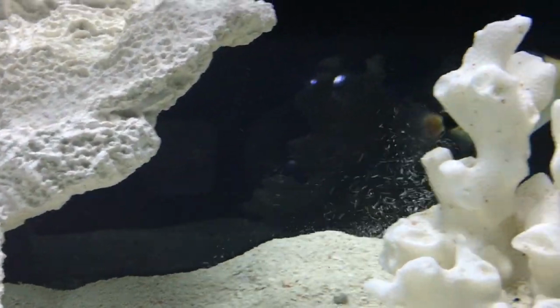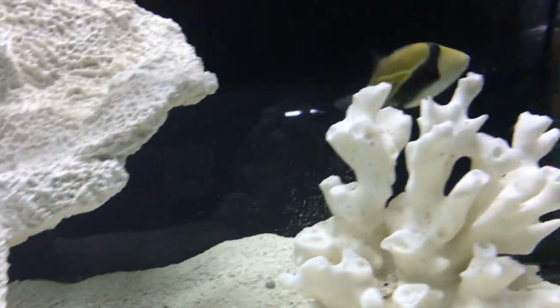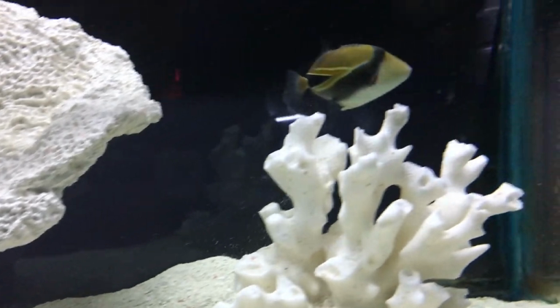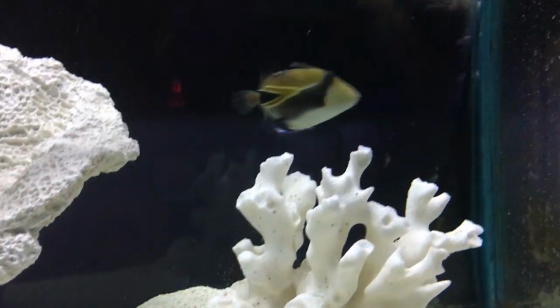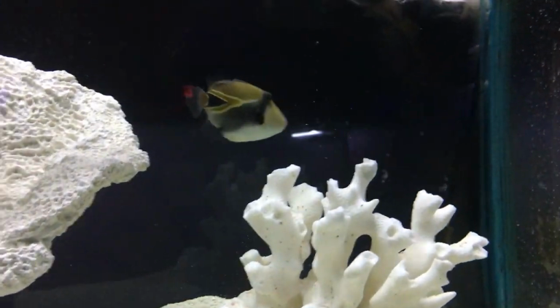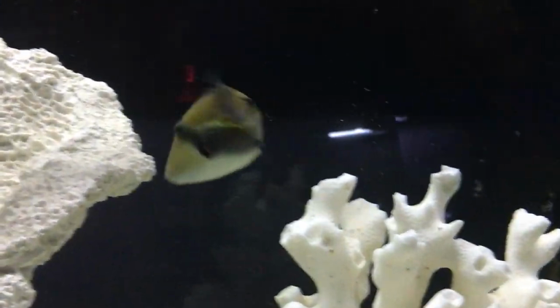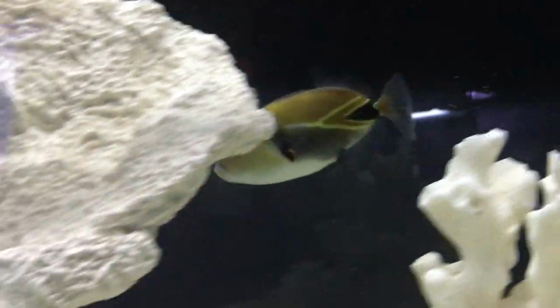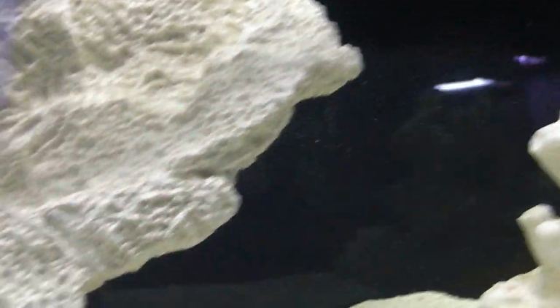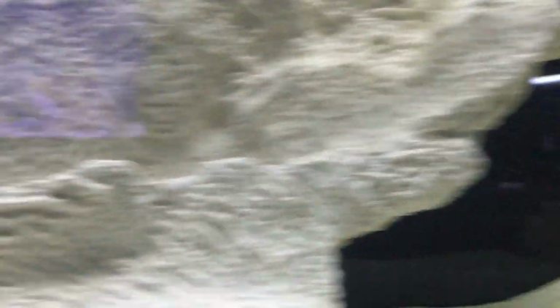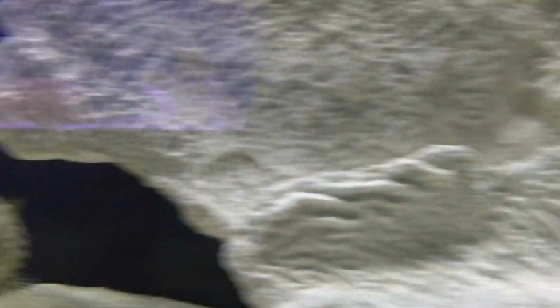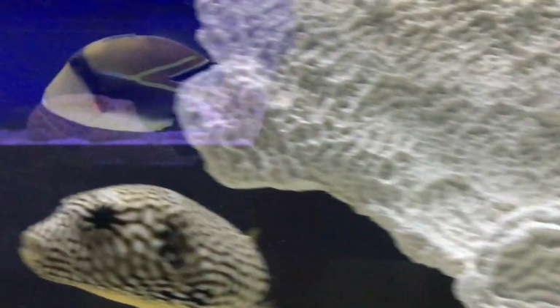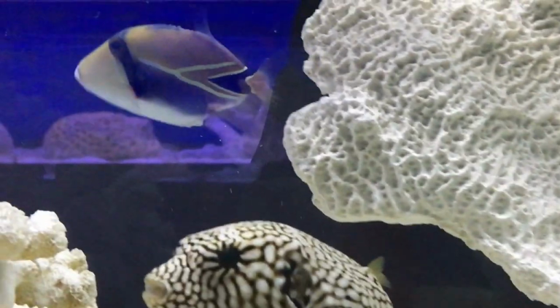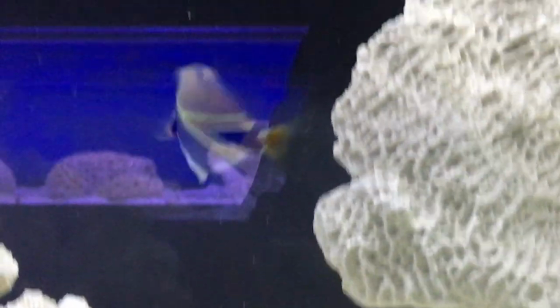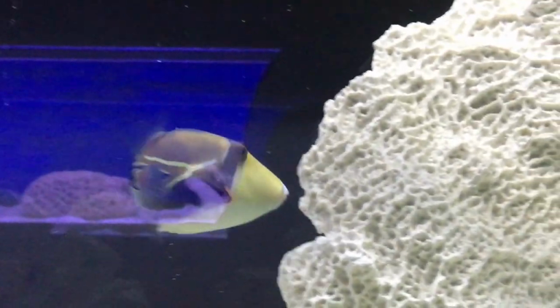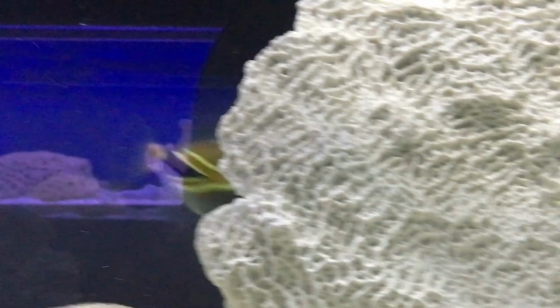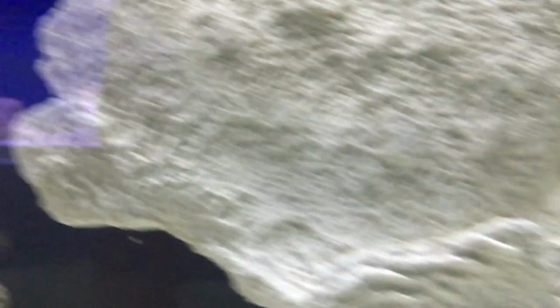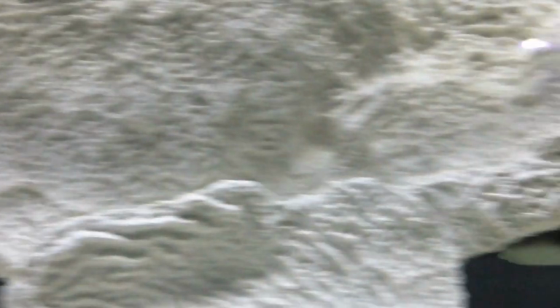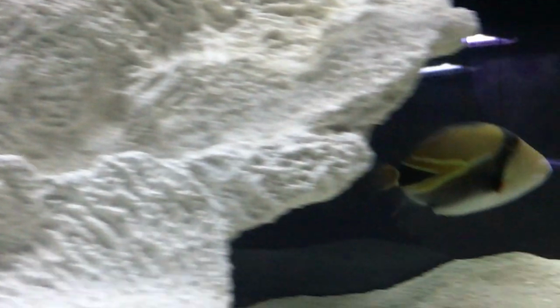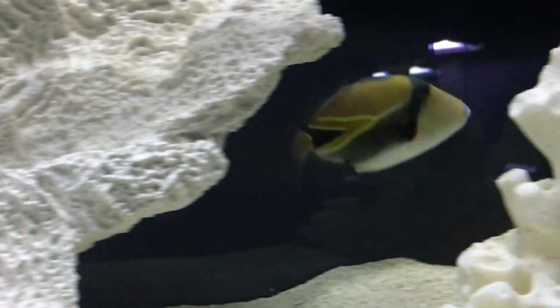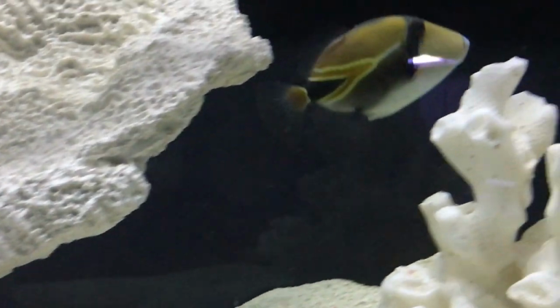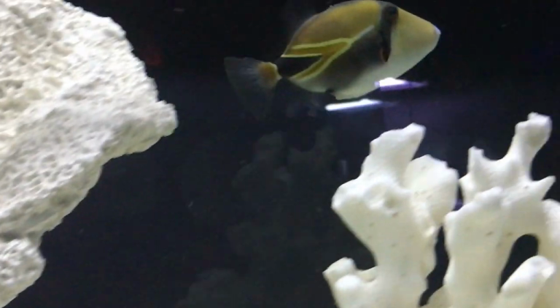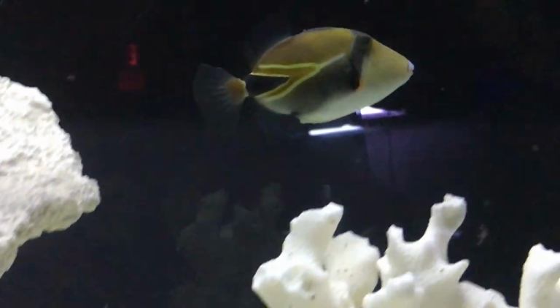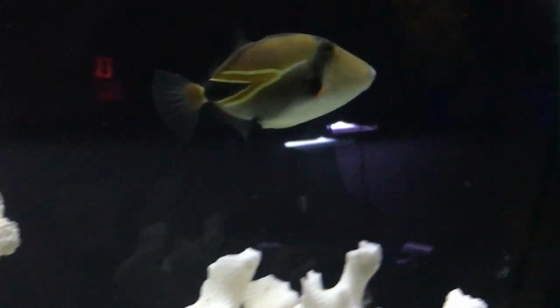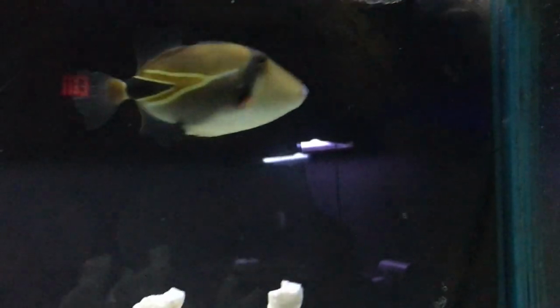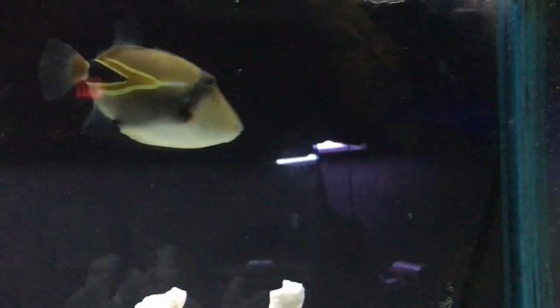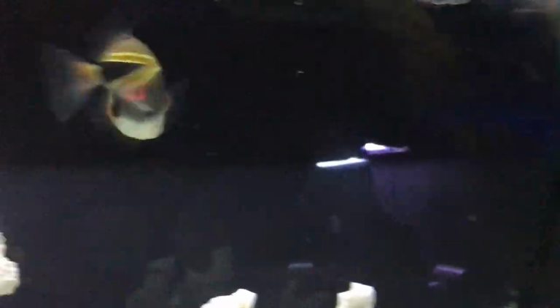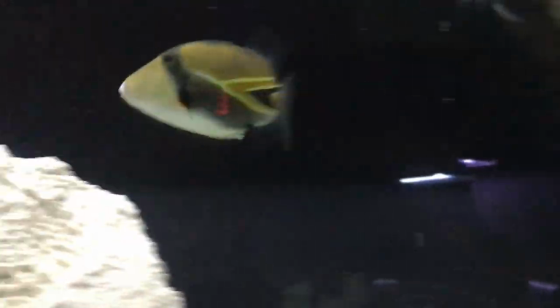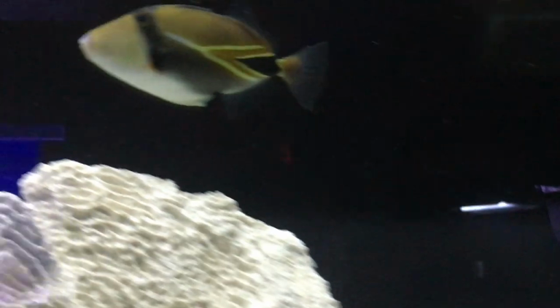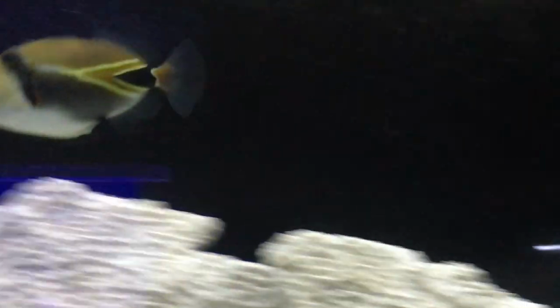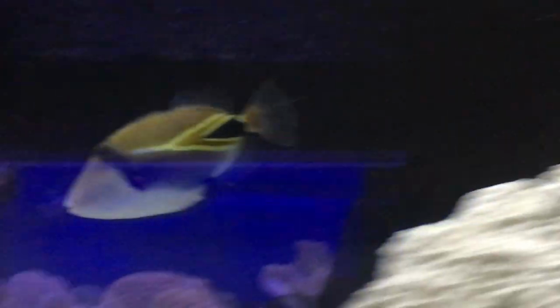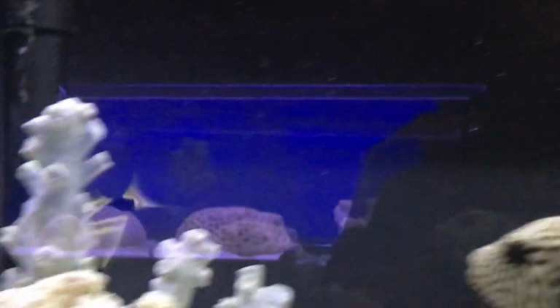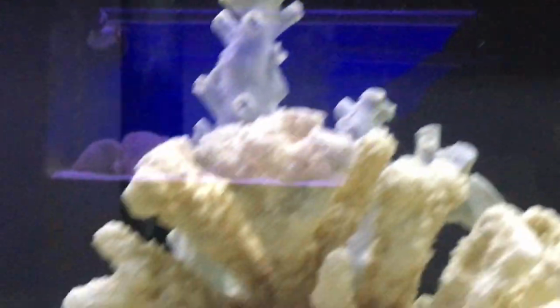So today, we are learning about the Hawaii State Fish, the Huma Rectangle Trigger Fish, or as they like to call them in Hawaii — please don't laugh — the Huma Huma Nuka Nuka Wappa. Hopefully I got that kind of right.